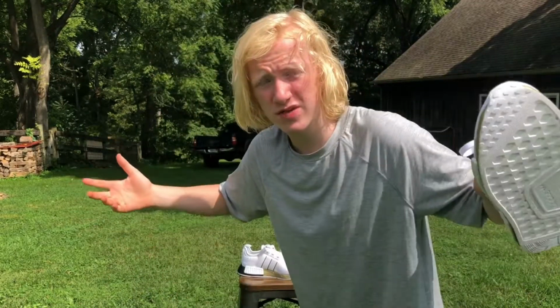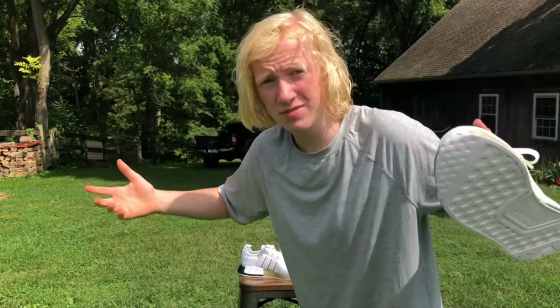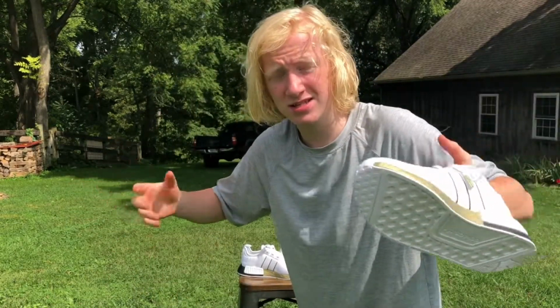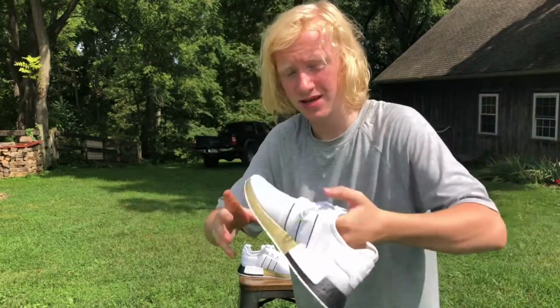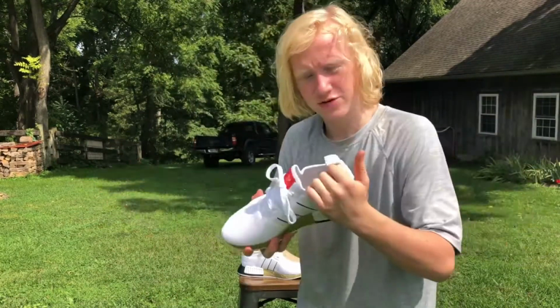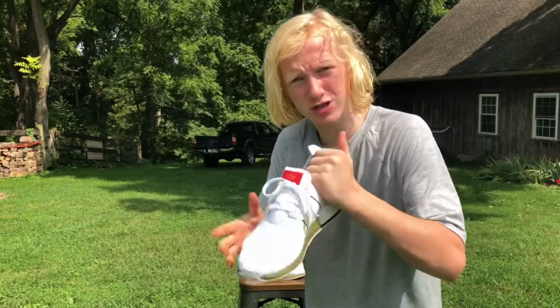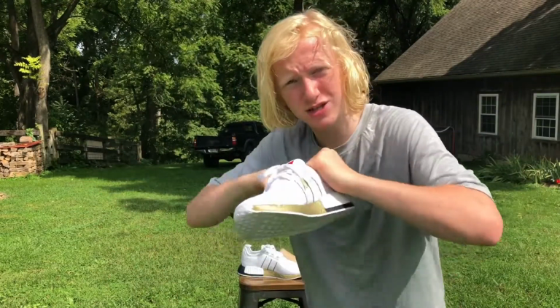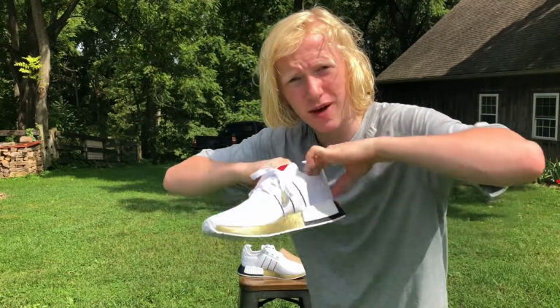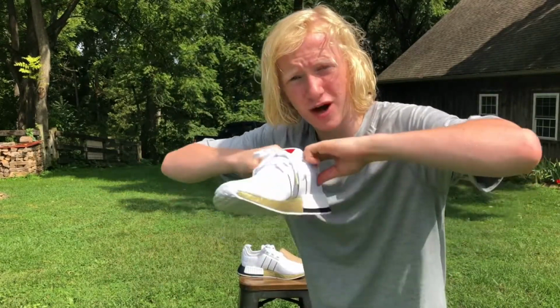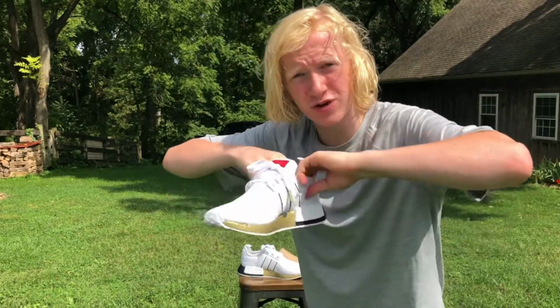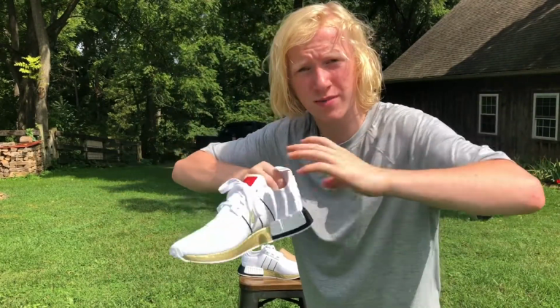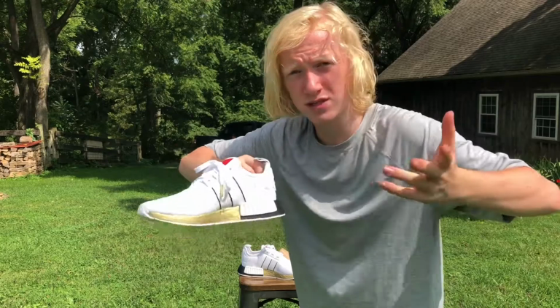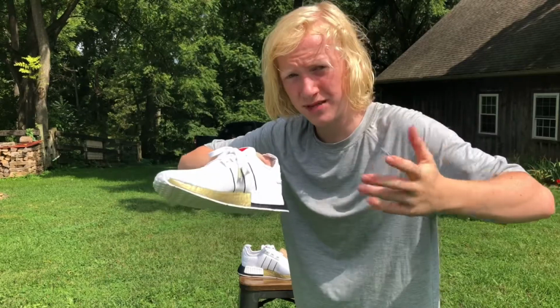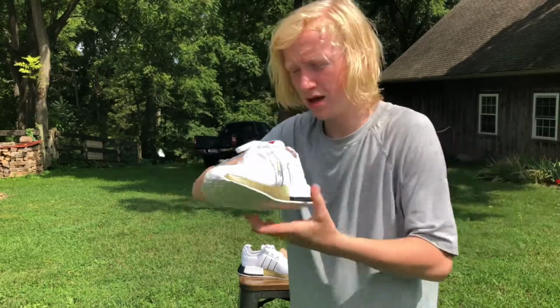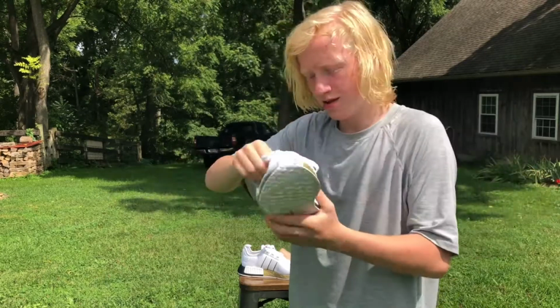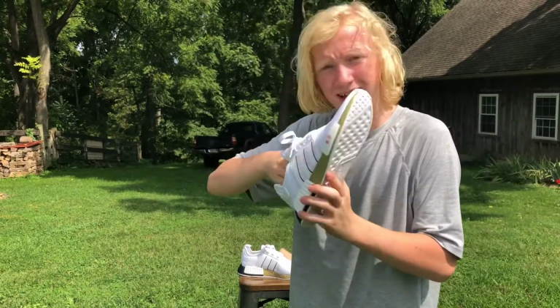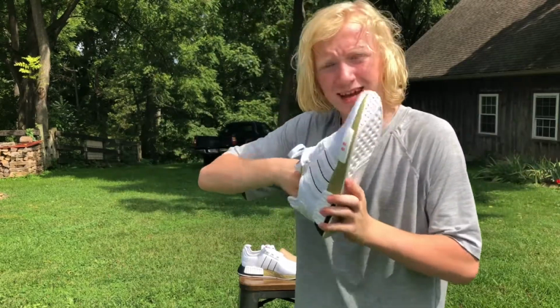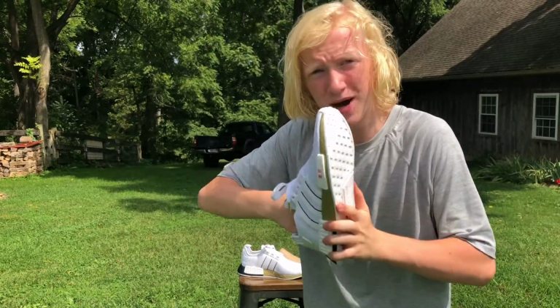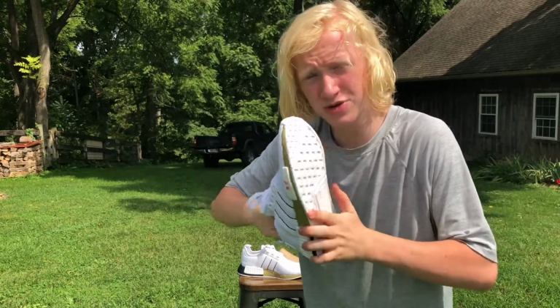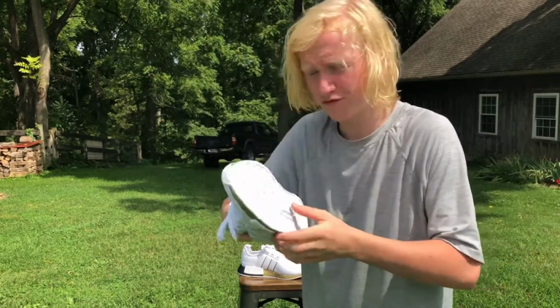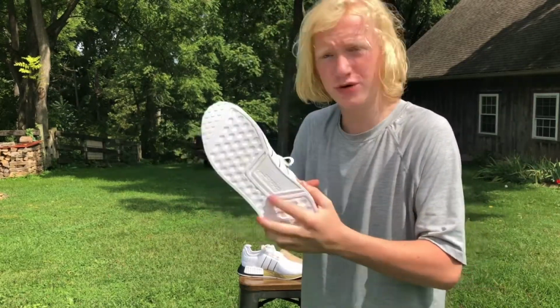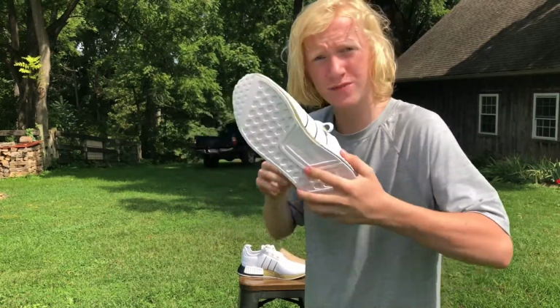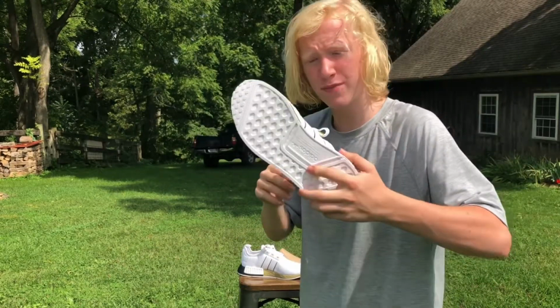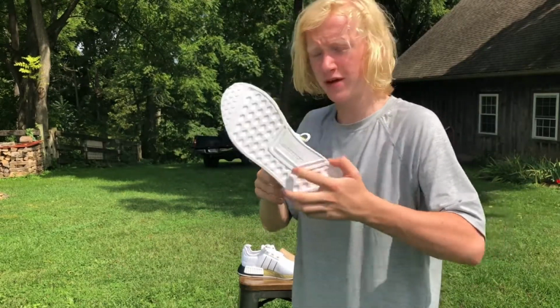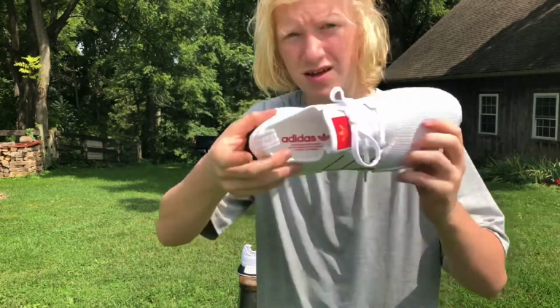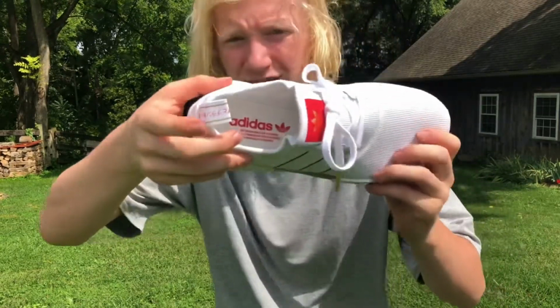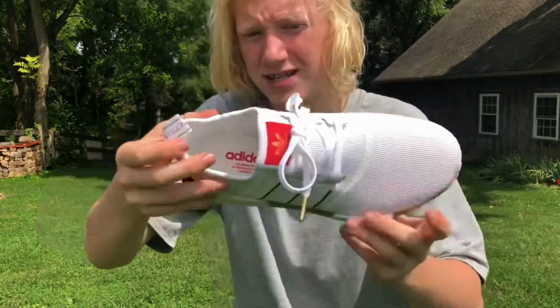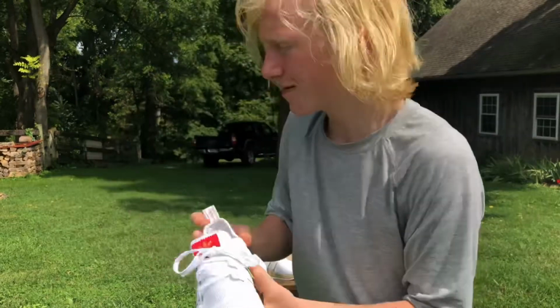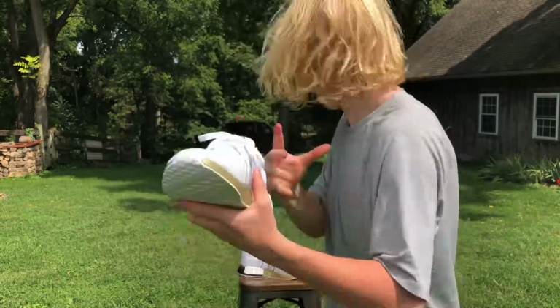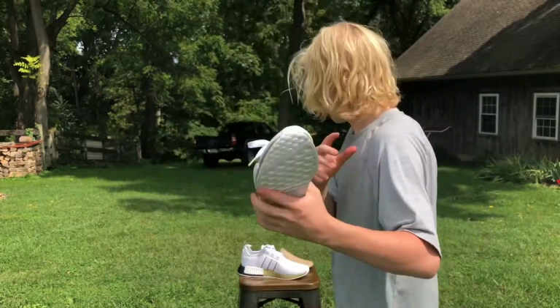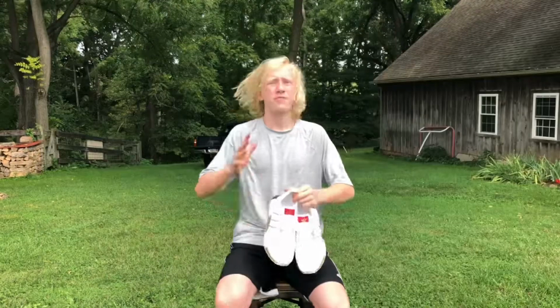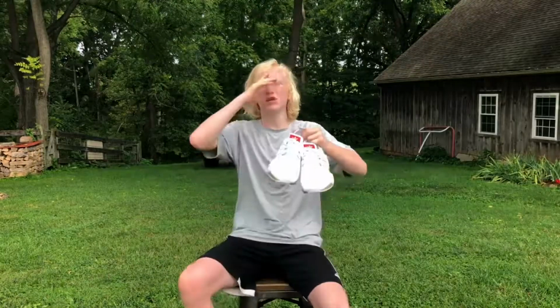I love these shoes. They're actually really comfy on the inside too. Like if you've had other pairs of NMDs, for some reason these are a lot more comfortable than most NMDs. I like that the bottom is pretty comfy too — here's the bottom of it, and here's the inside.